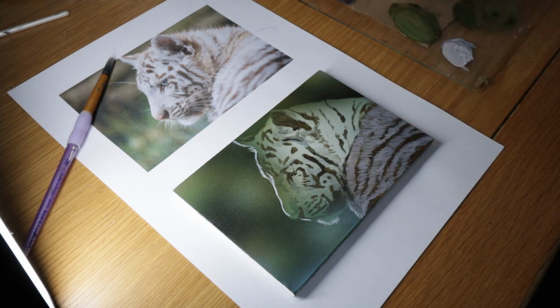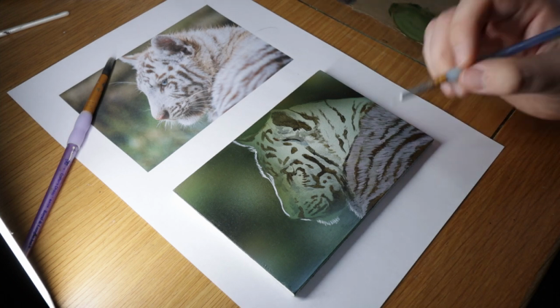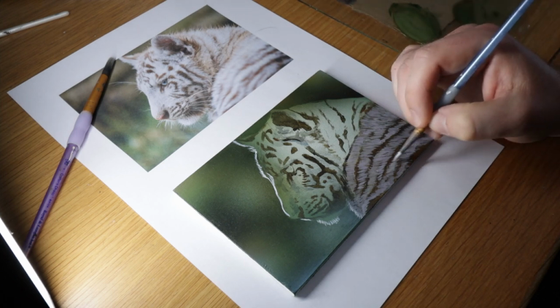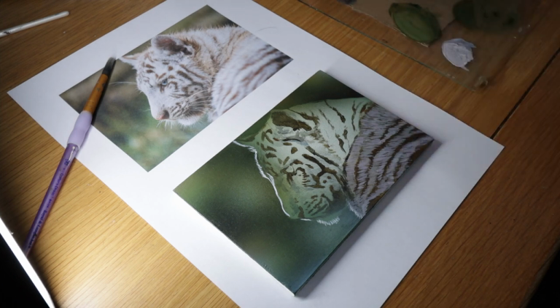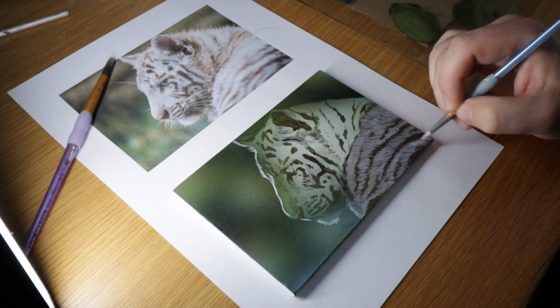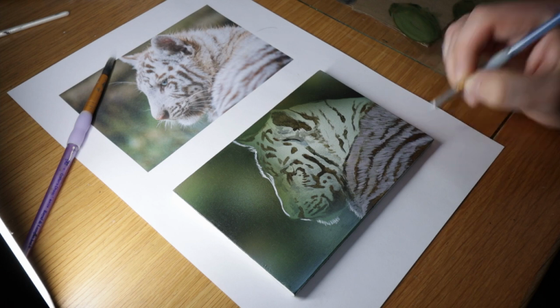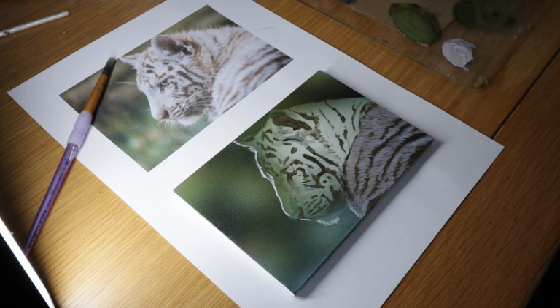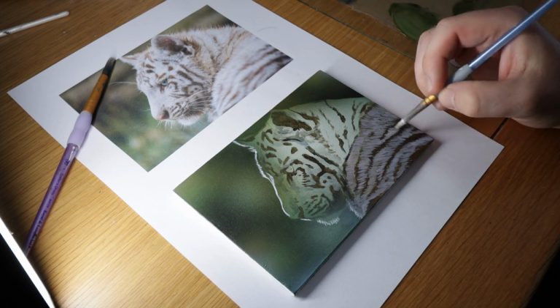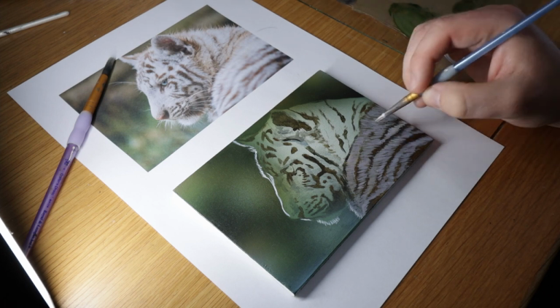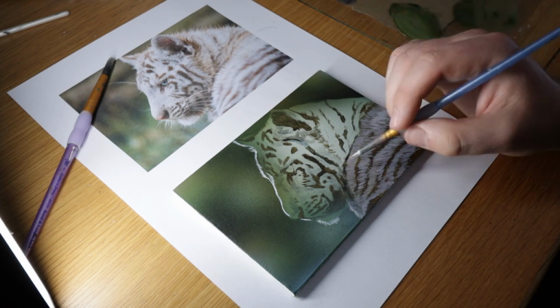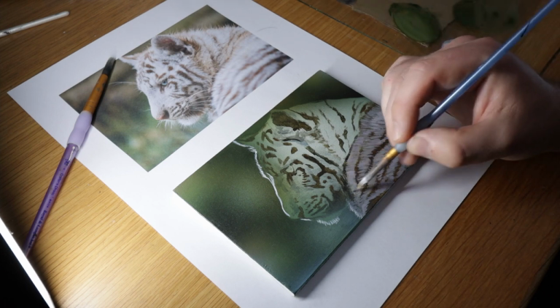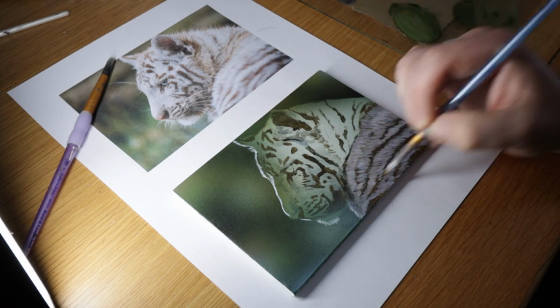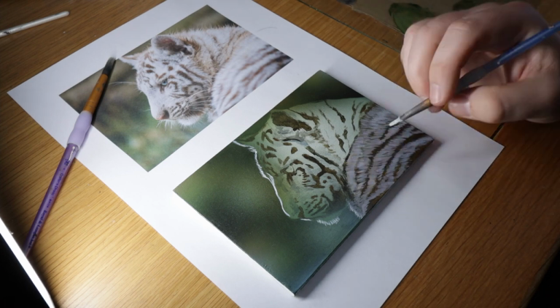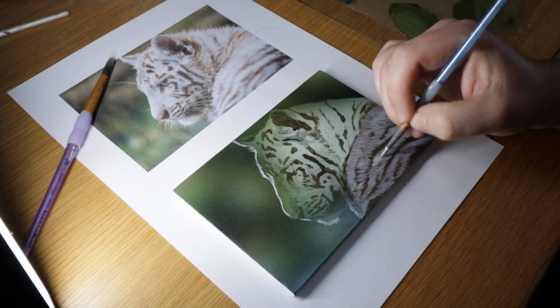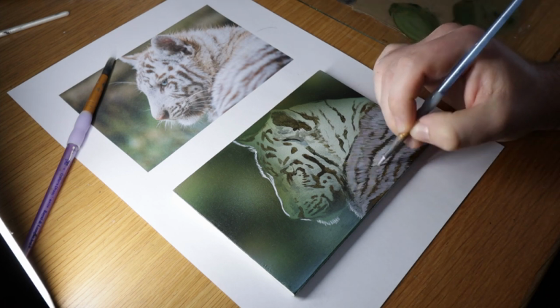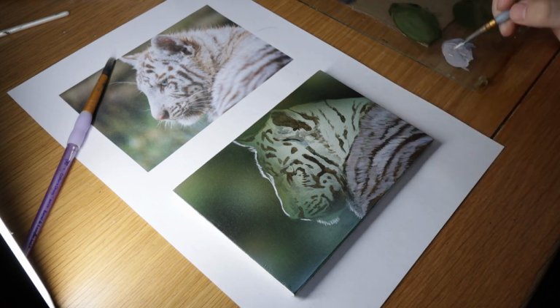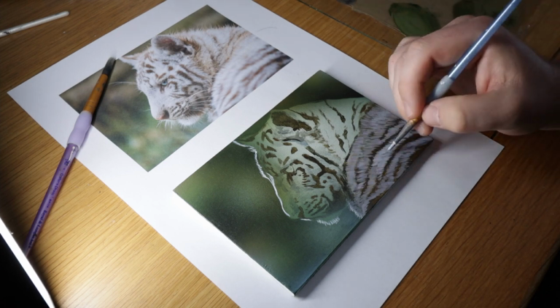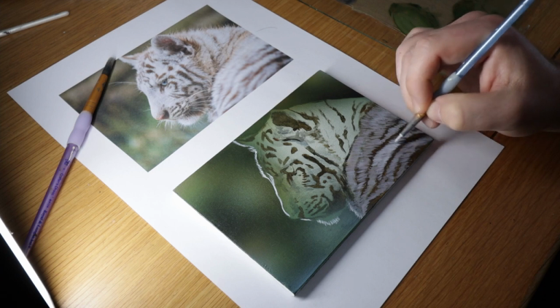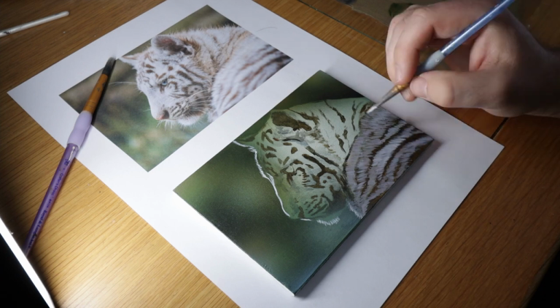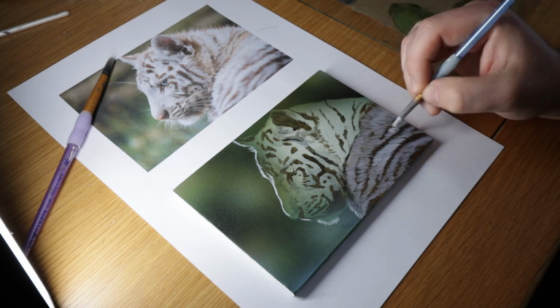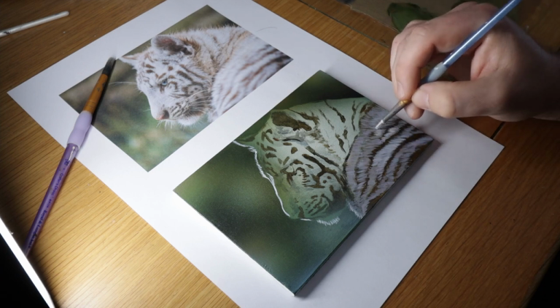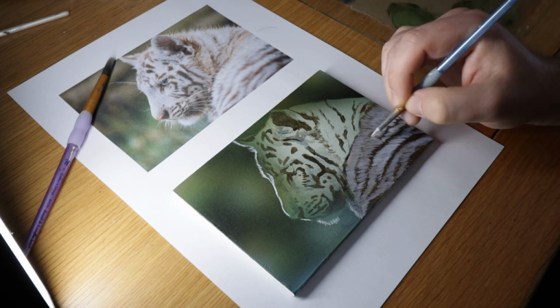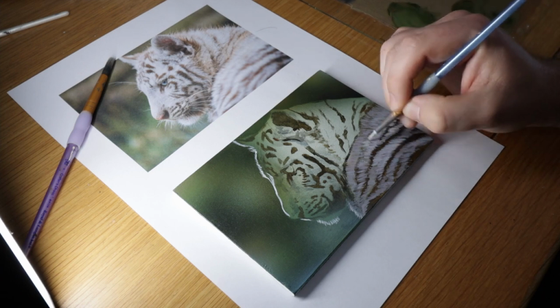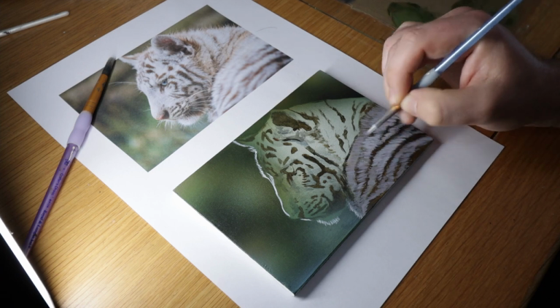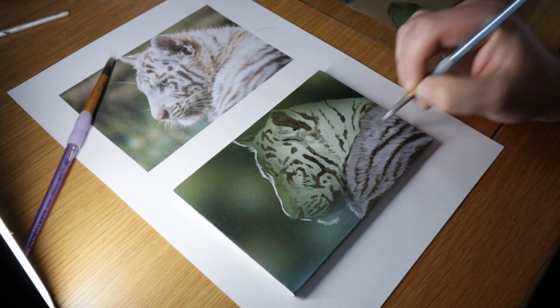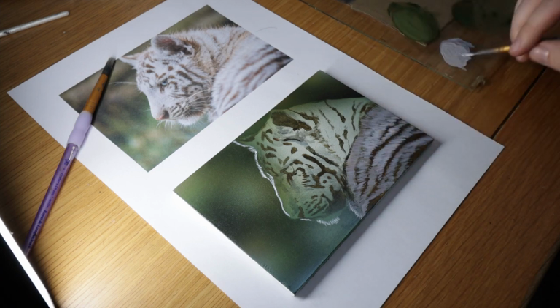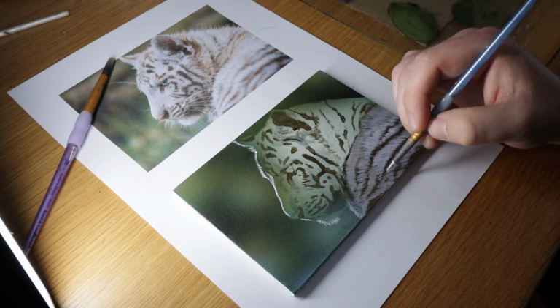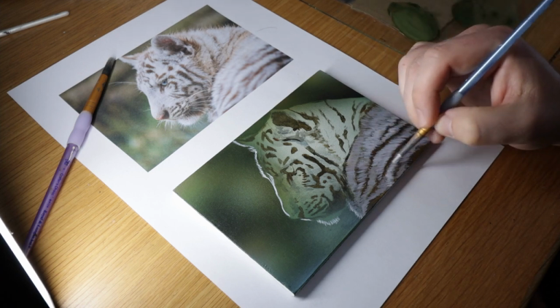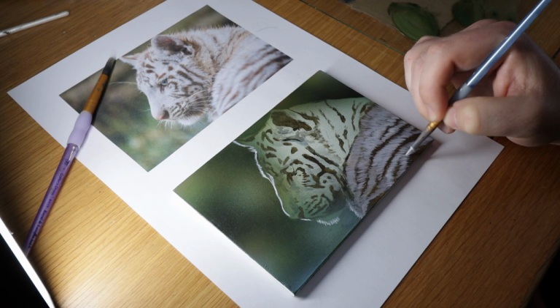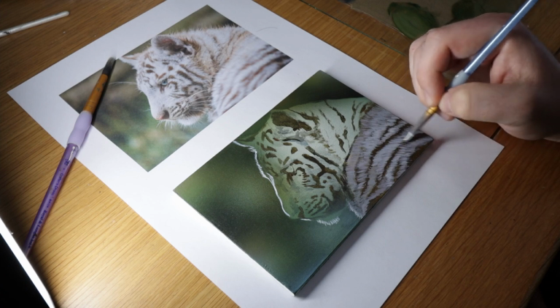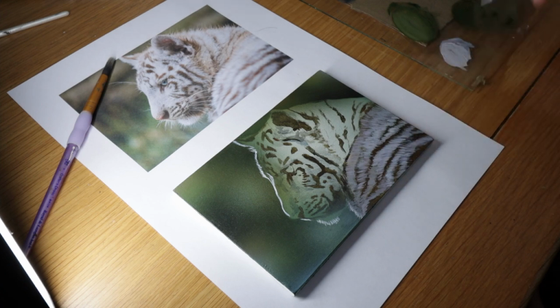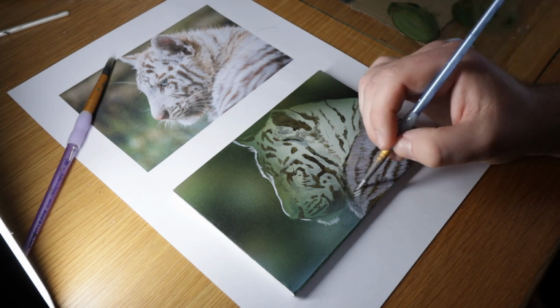I will then work in lighter and lighter layers, gradually adding more whites to each strand, just to build up layers of fur and add some form and 3D structure to my painting.